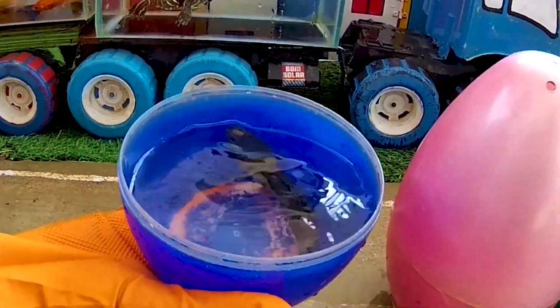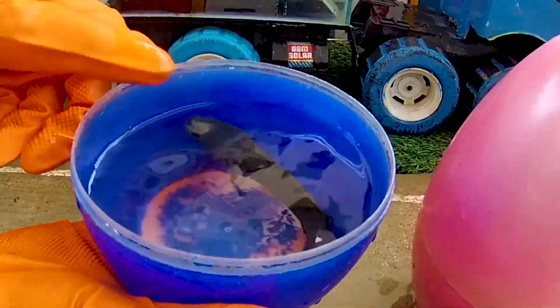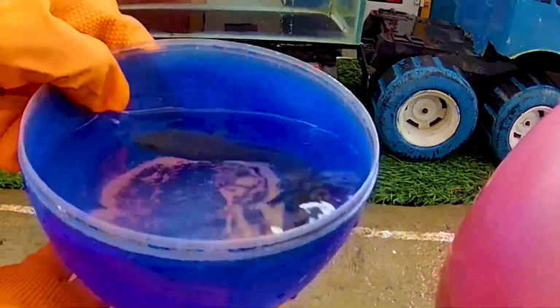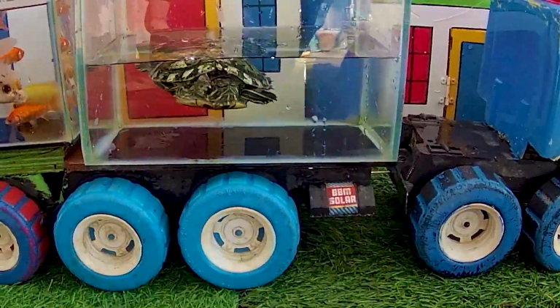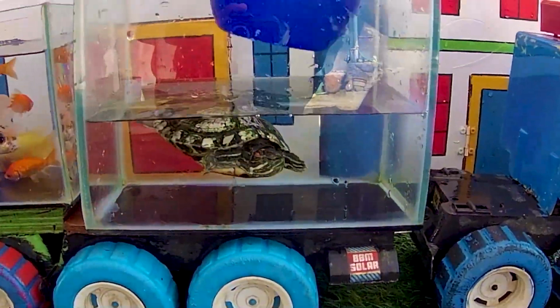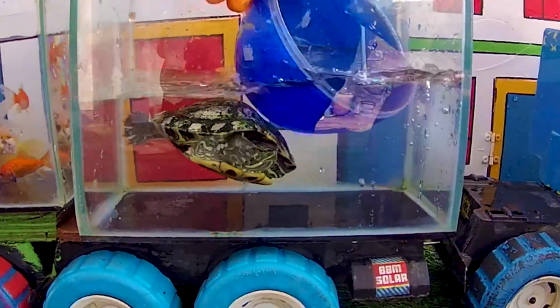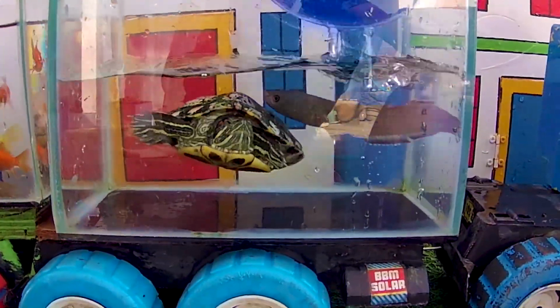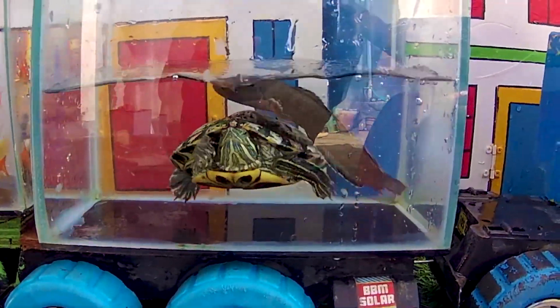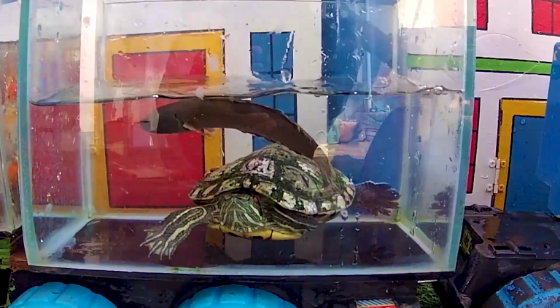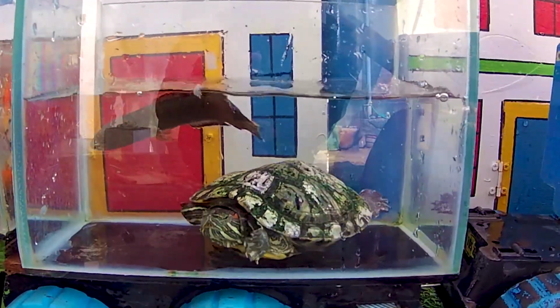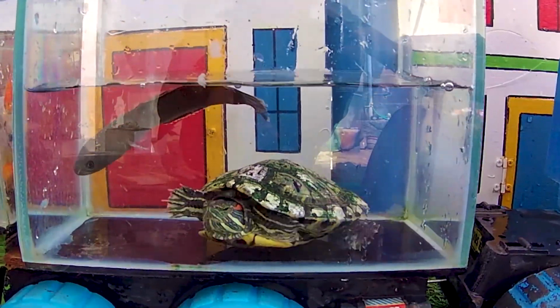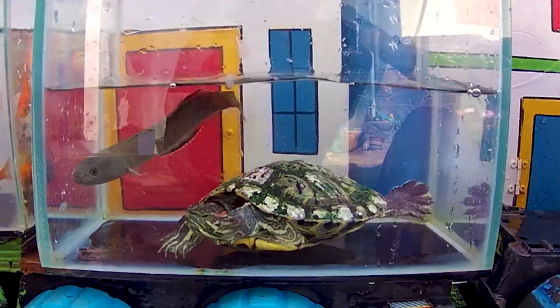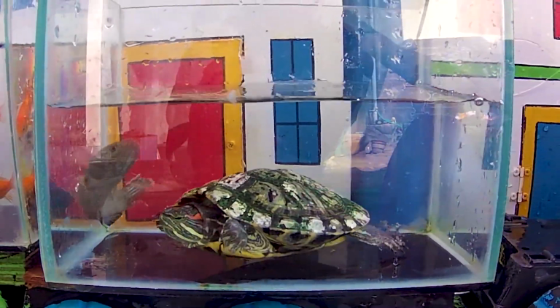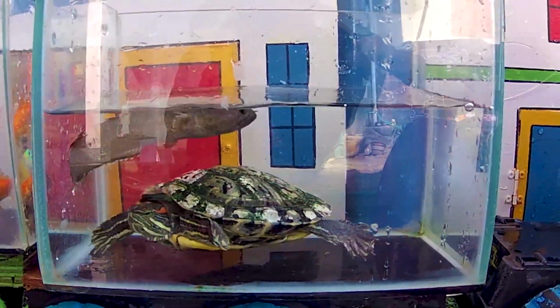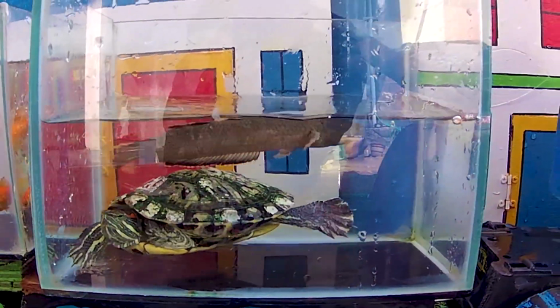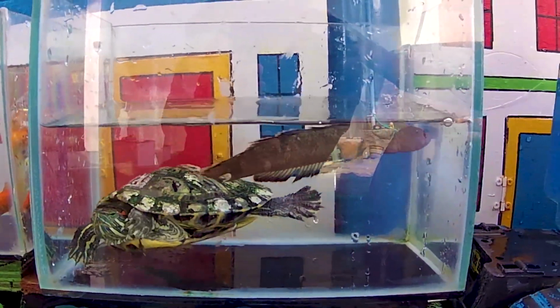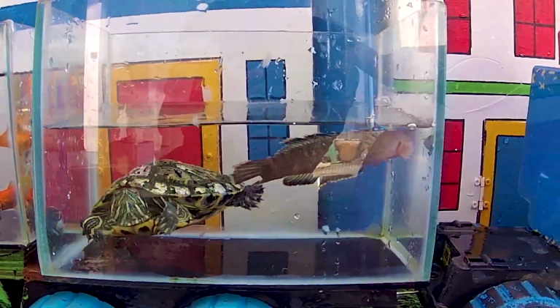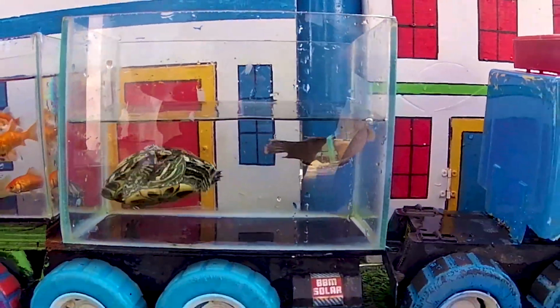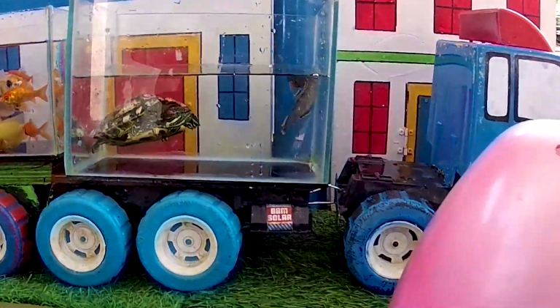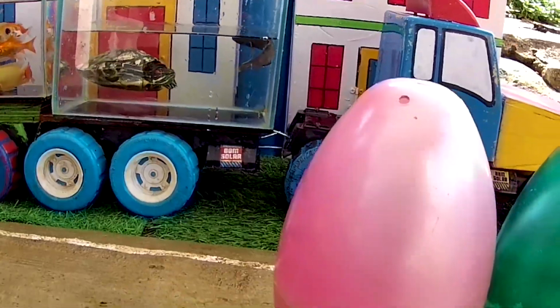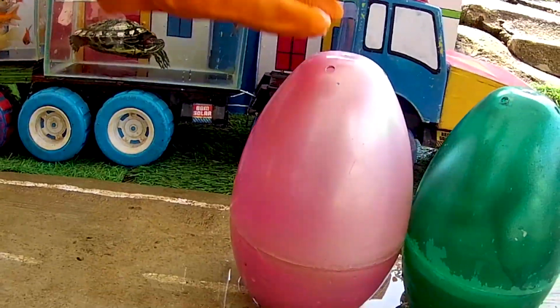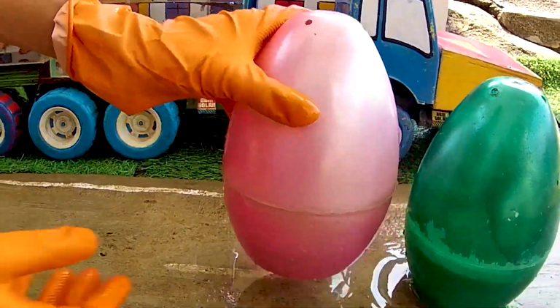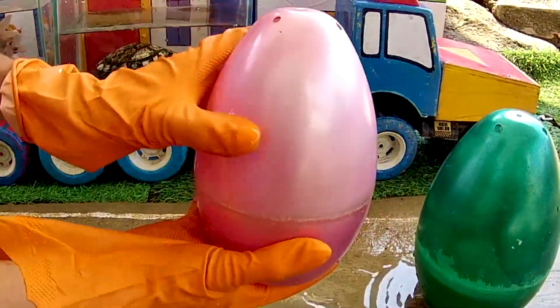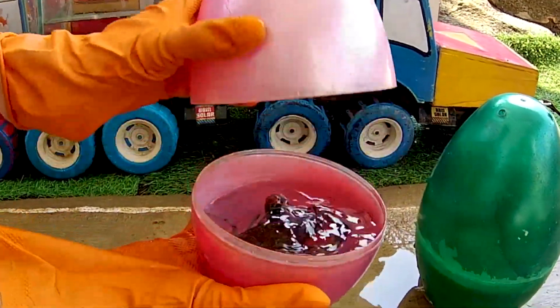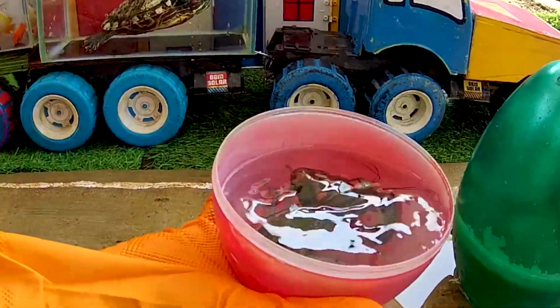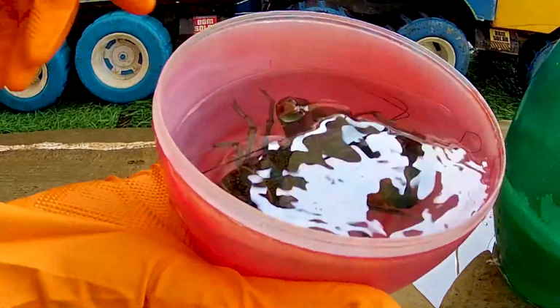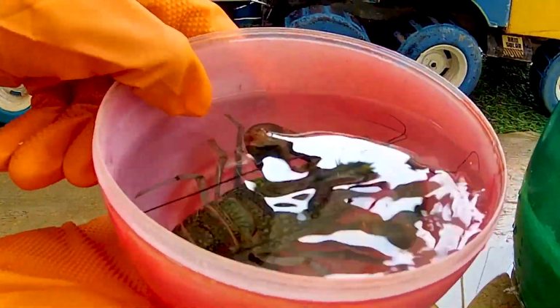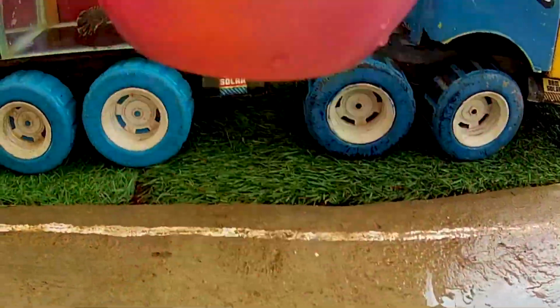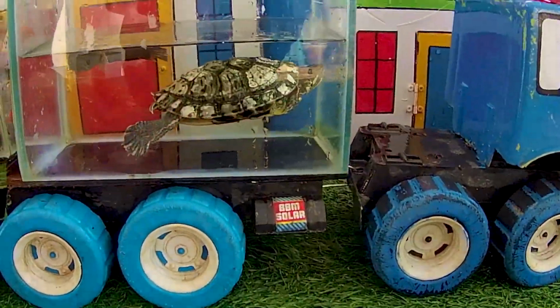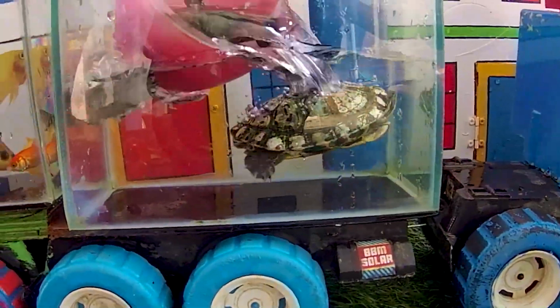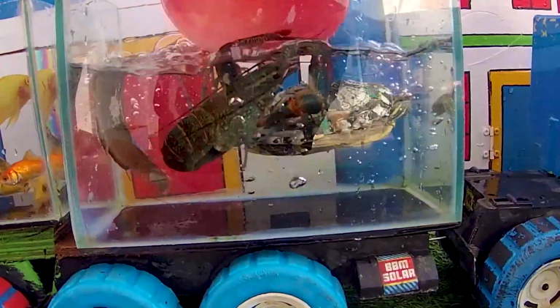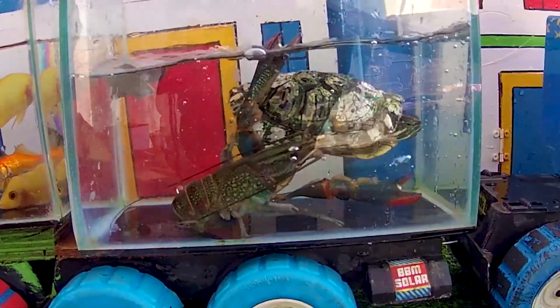Look at this. It is a chana fish. Hi! Look at this. It is a lobster. Goodbye!